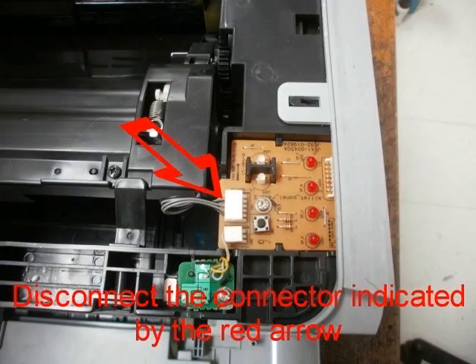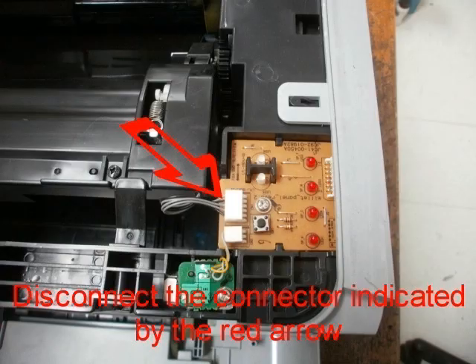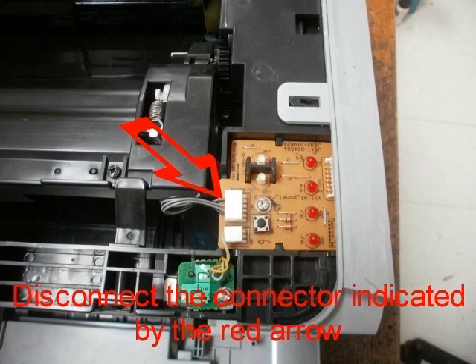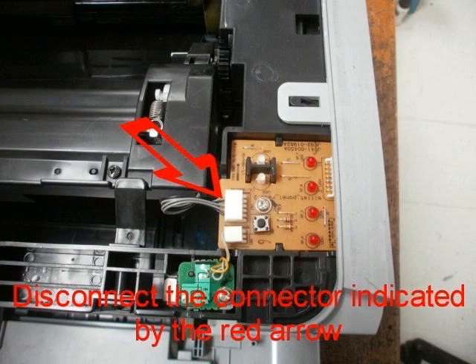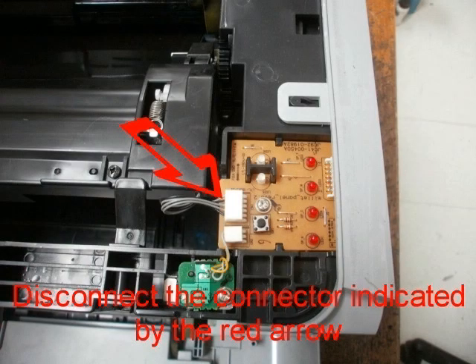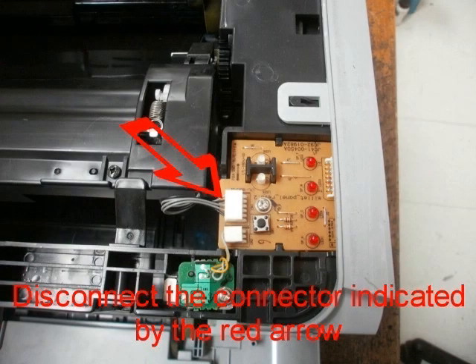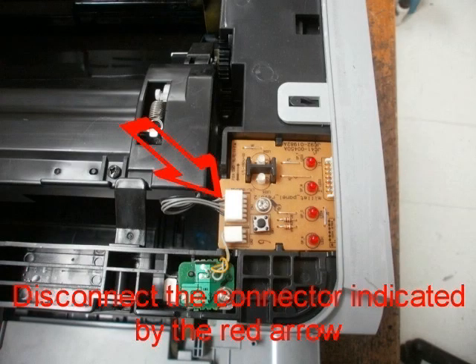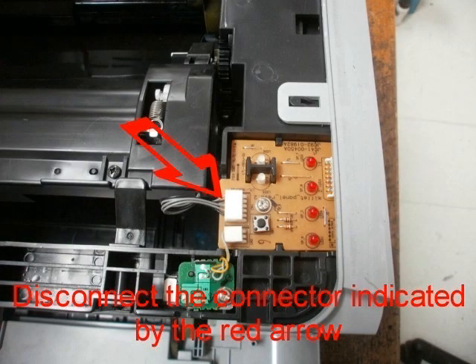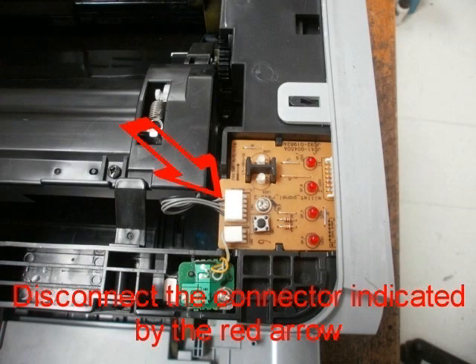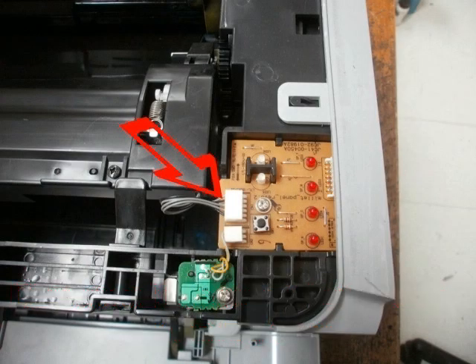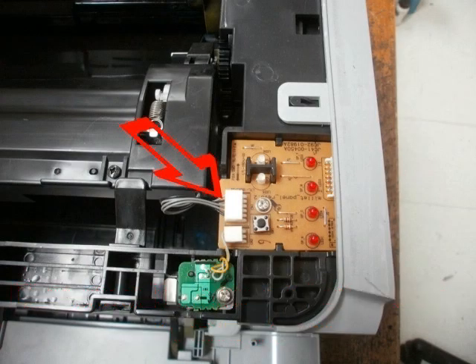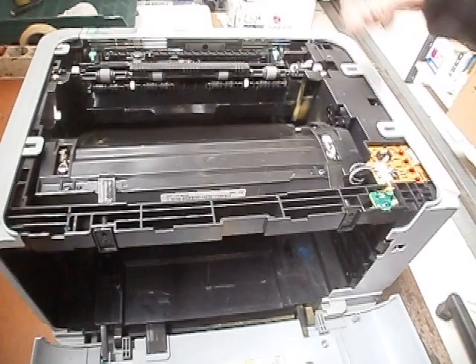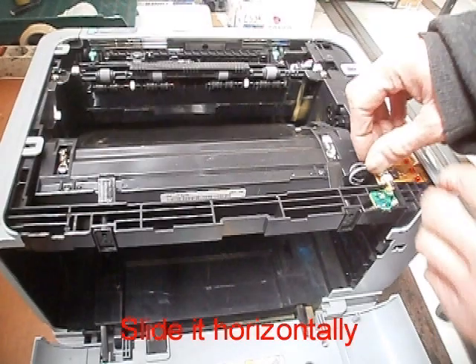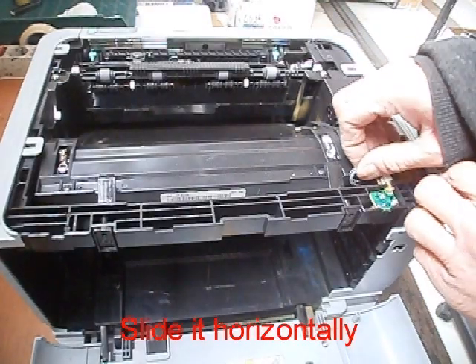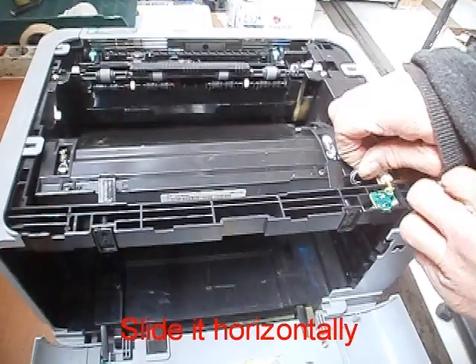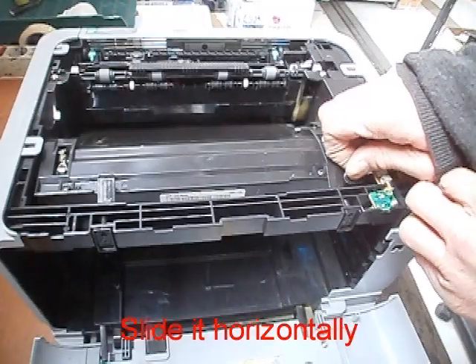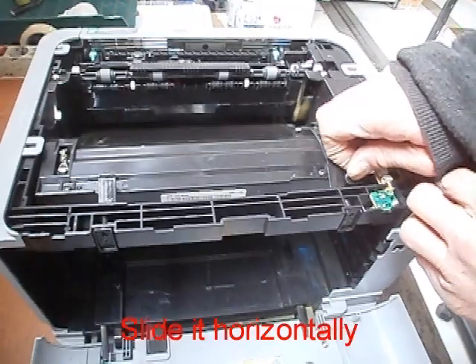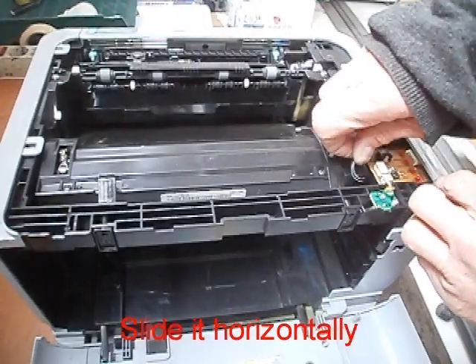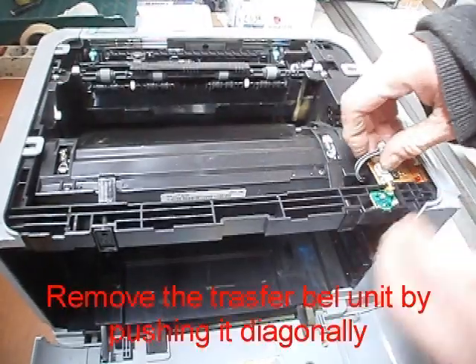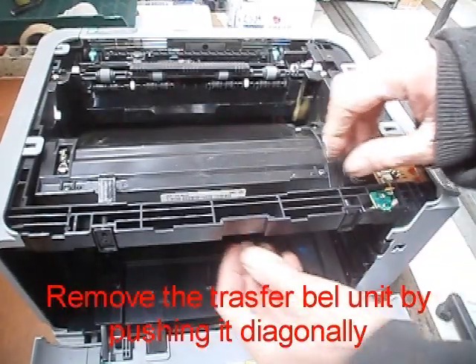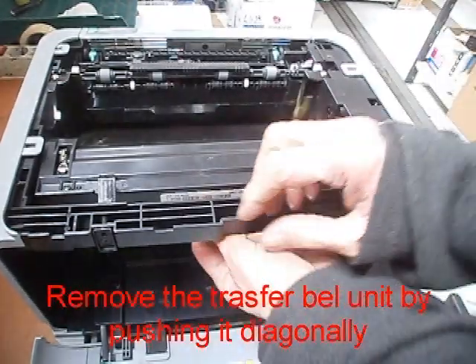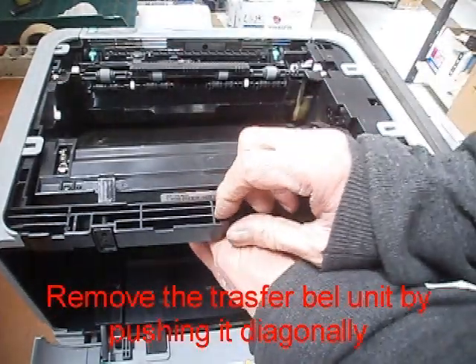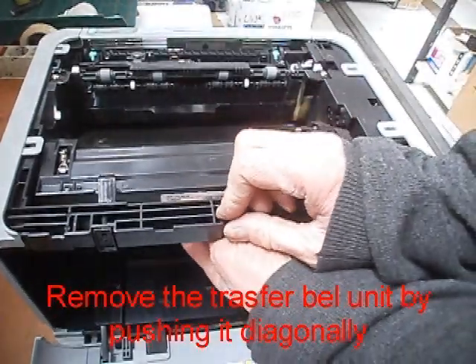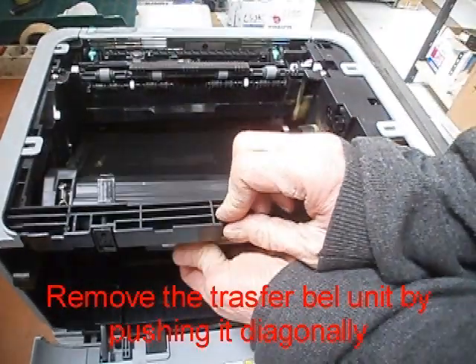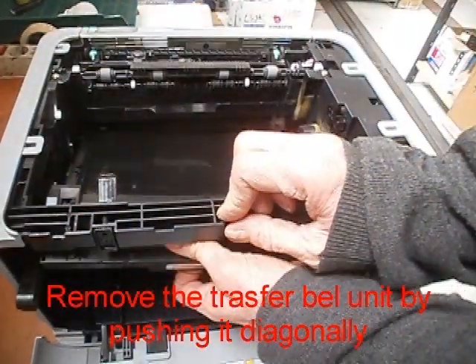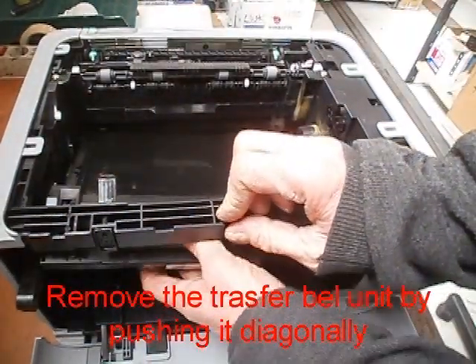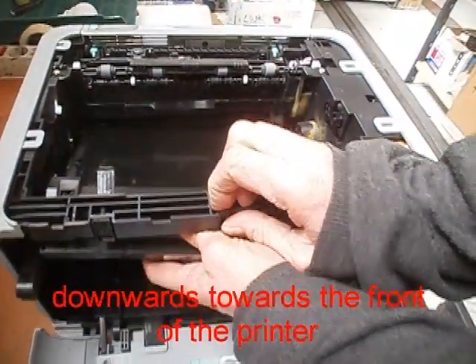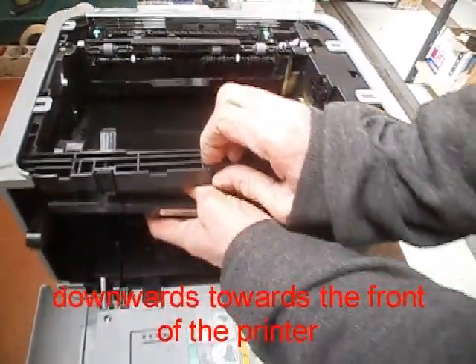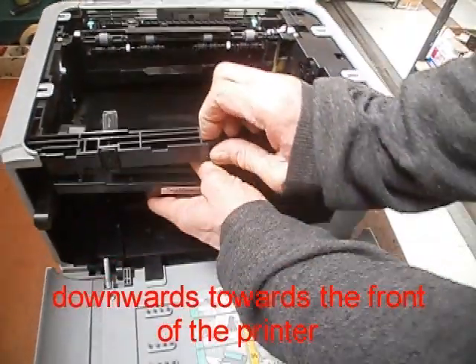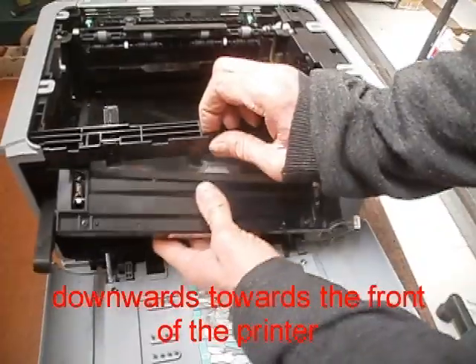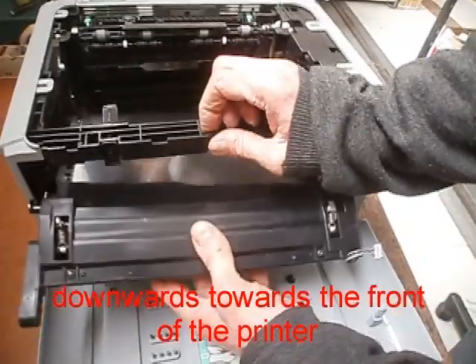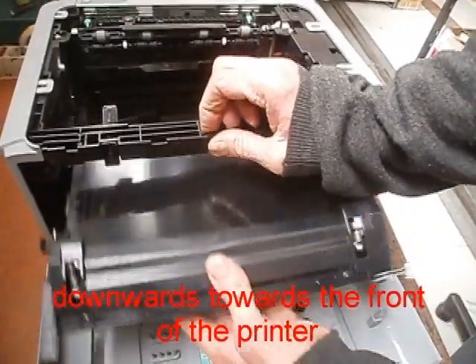Disconnect the connector indicated by the red arrow. Disconnect the connector indicated by the red arrow and slide it horizontally. Remove the transfer belt unit by pushing diagonally downwards towards the front of the printer.